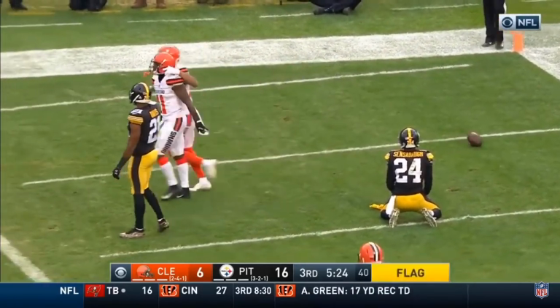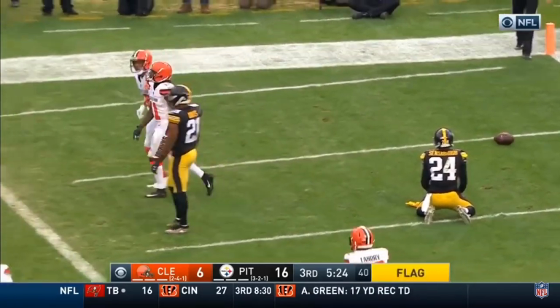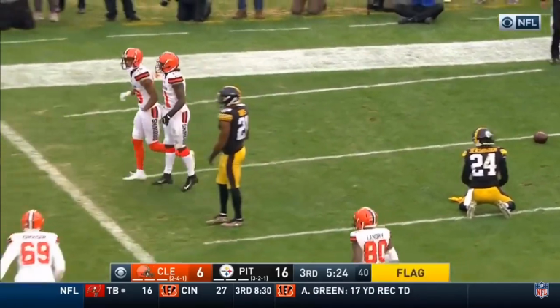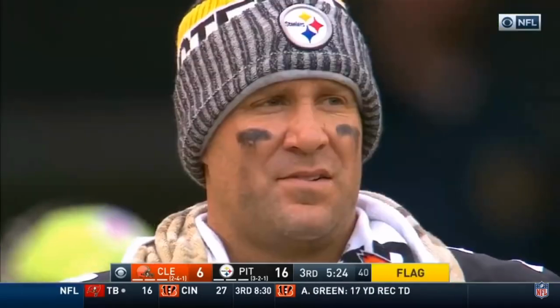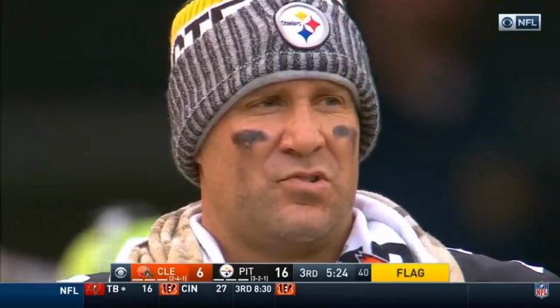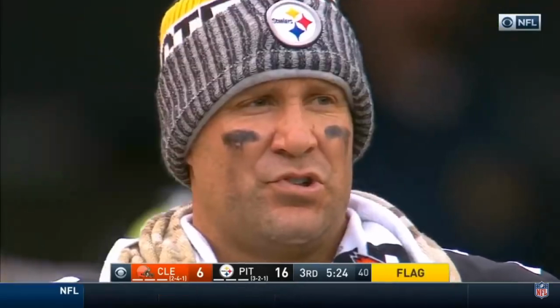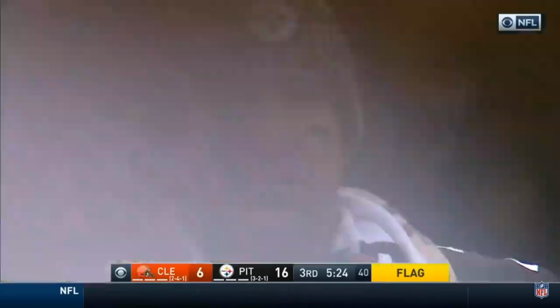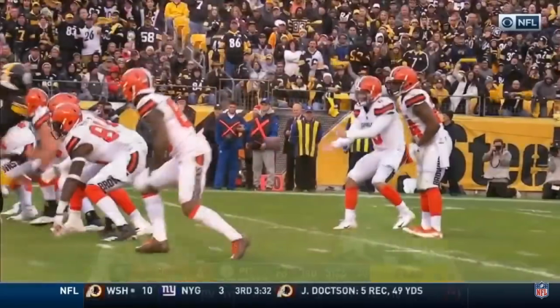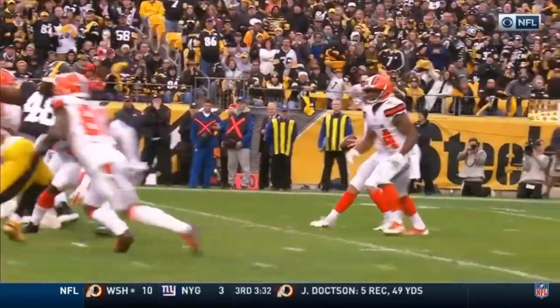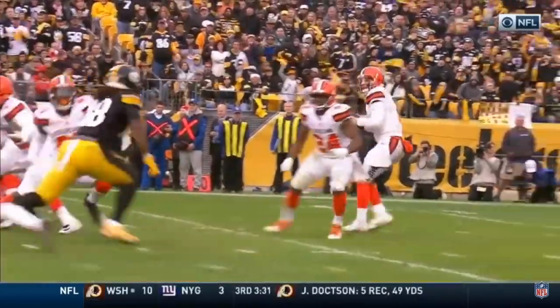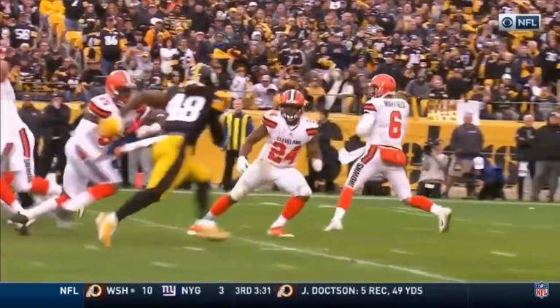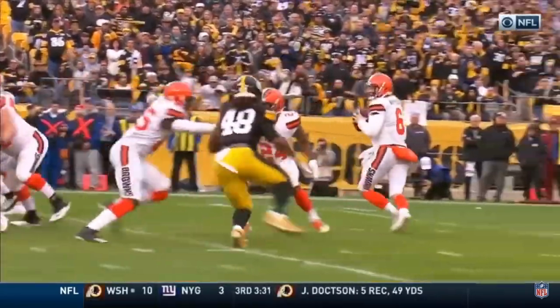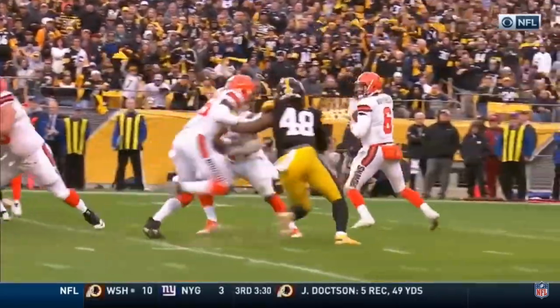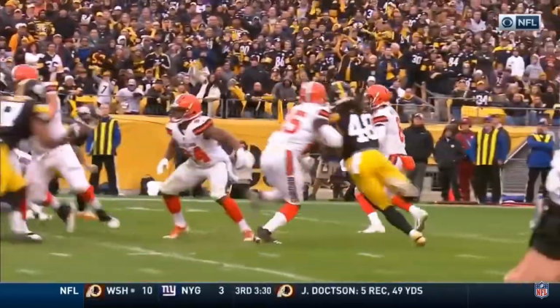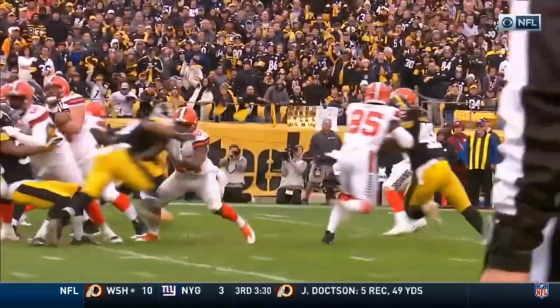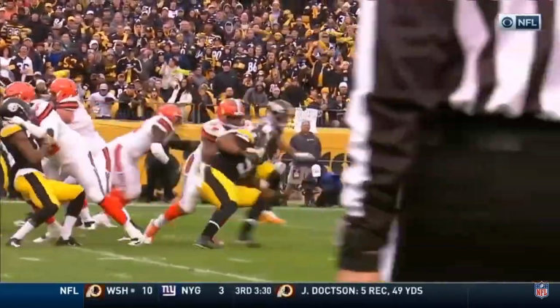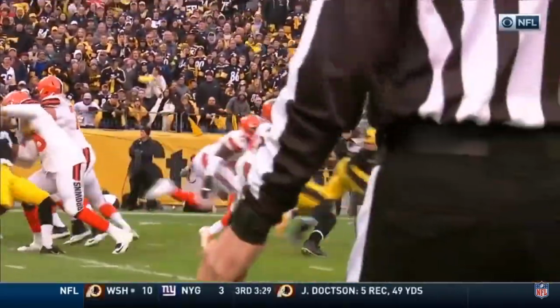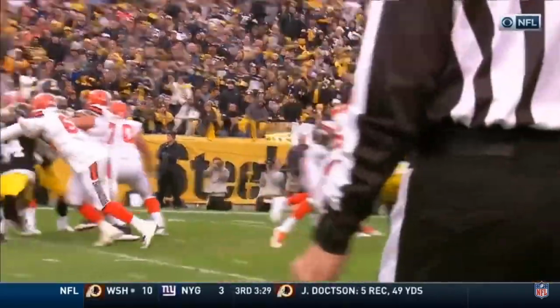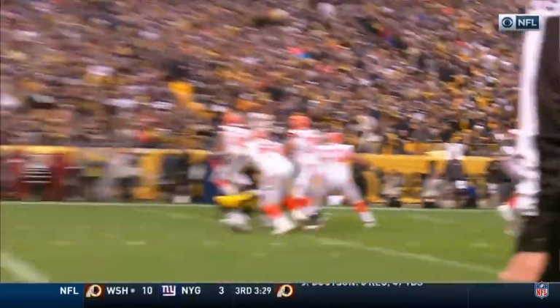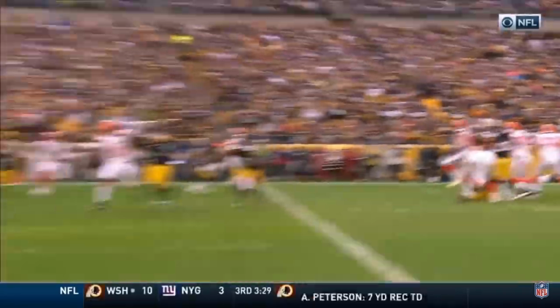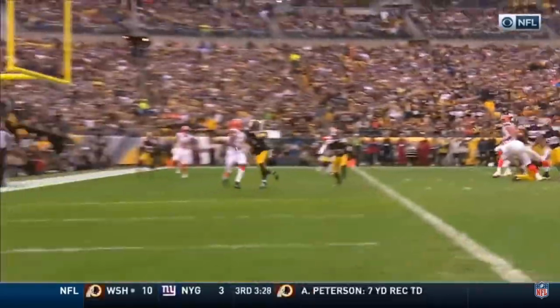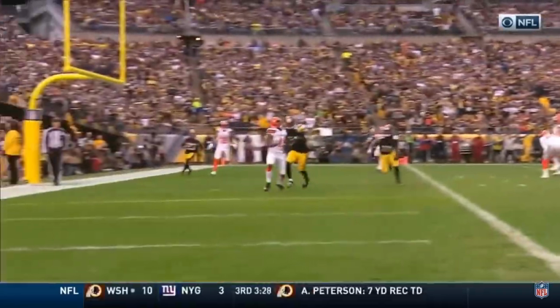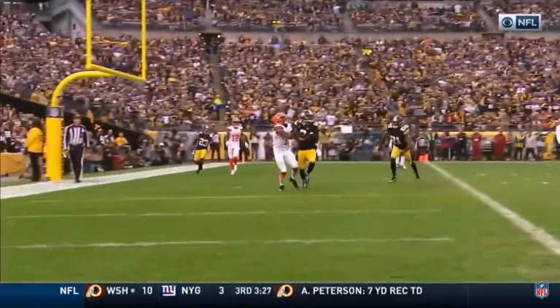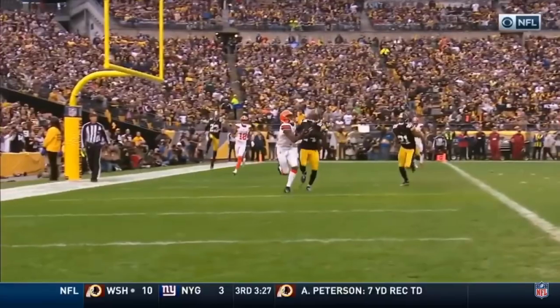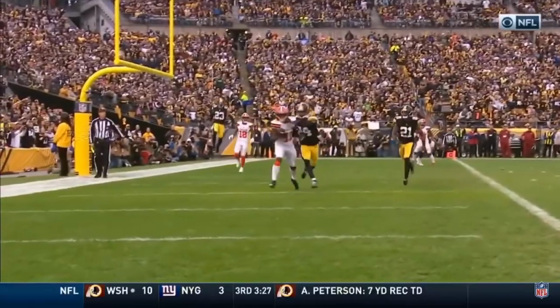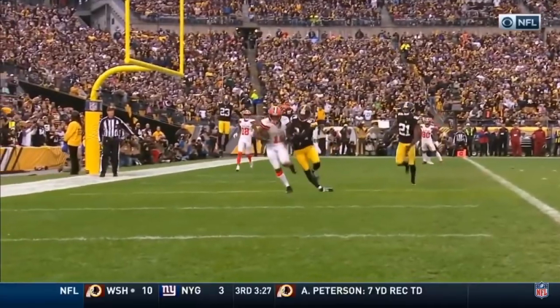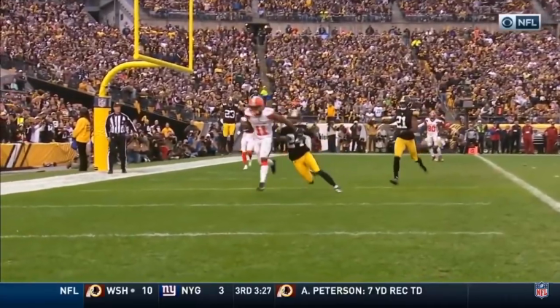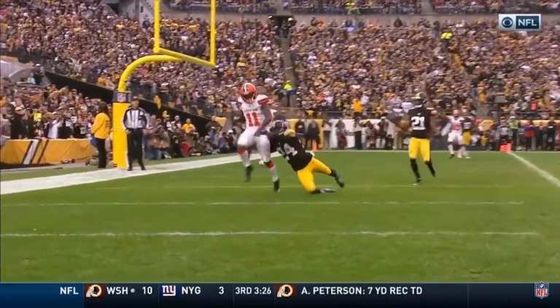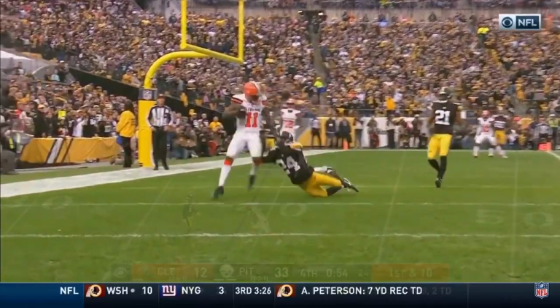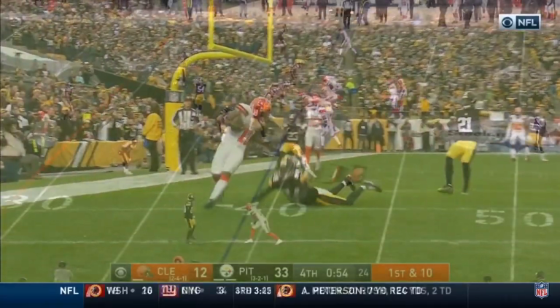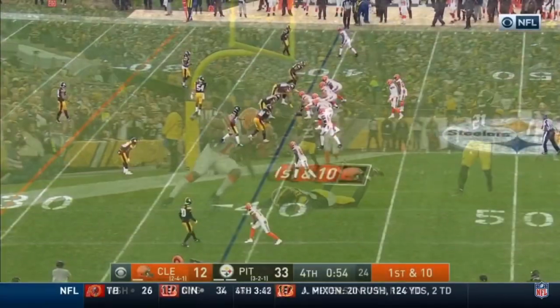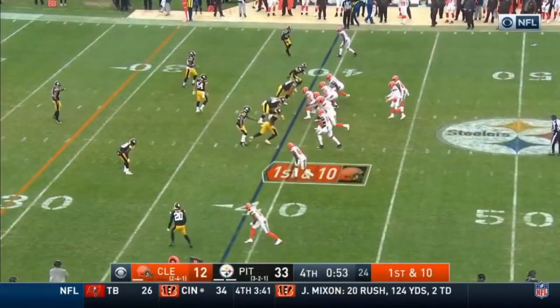Baker Mayfield skies it. Callaway would beat his man in the end zone here. Look at Dupree with the pressure — least decline, result of the play, the Pittsburgh 39.